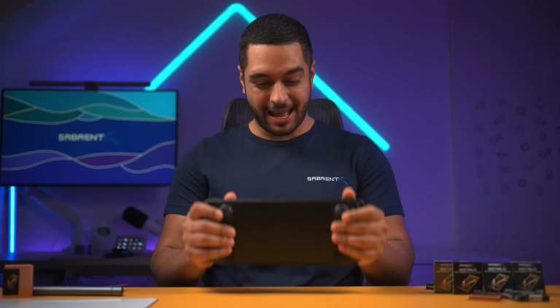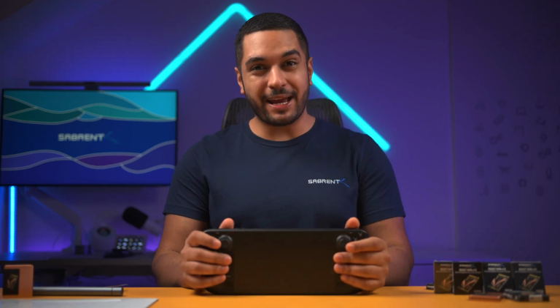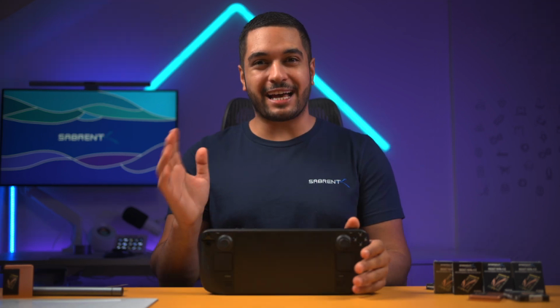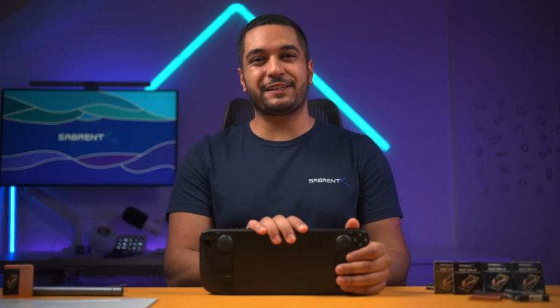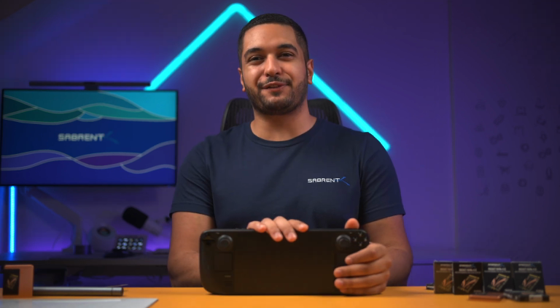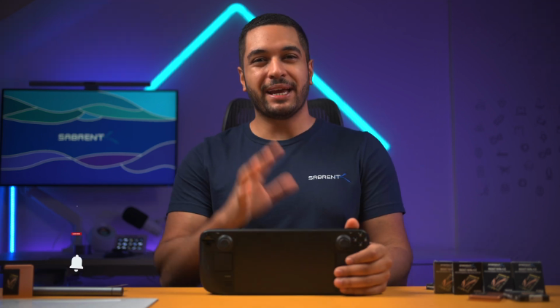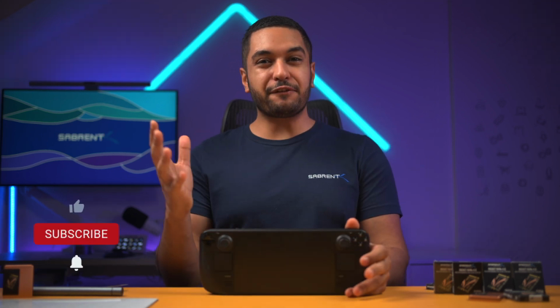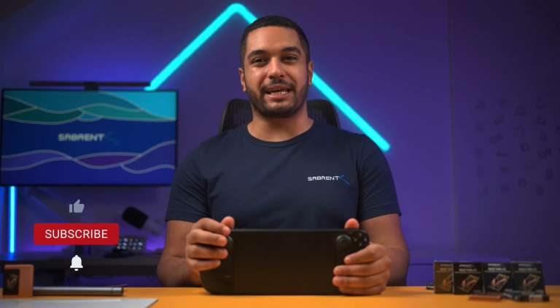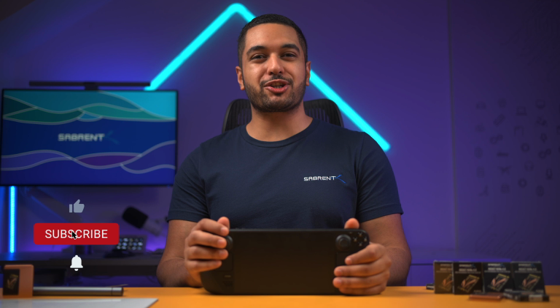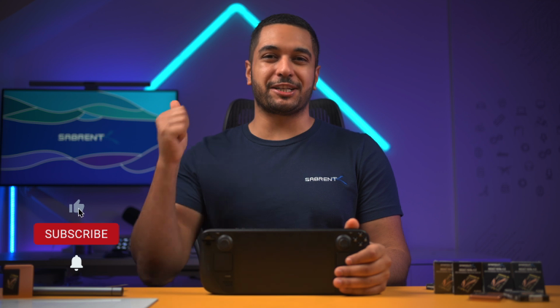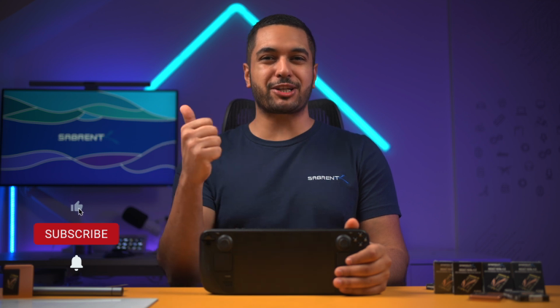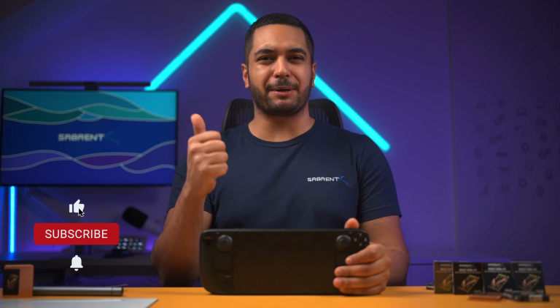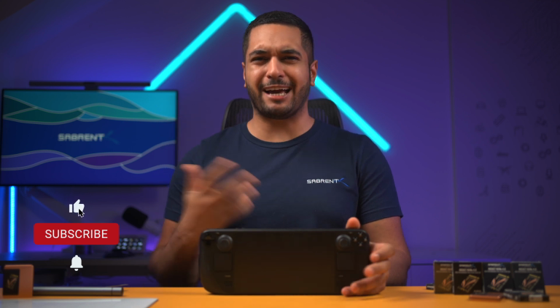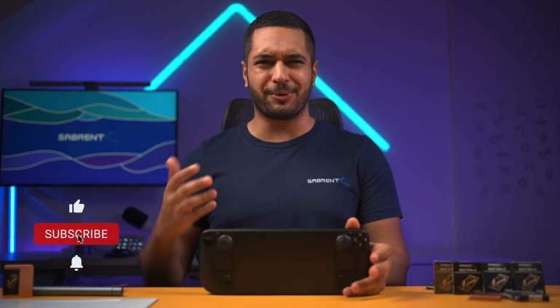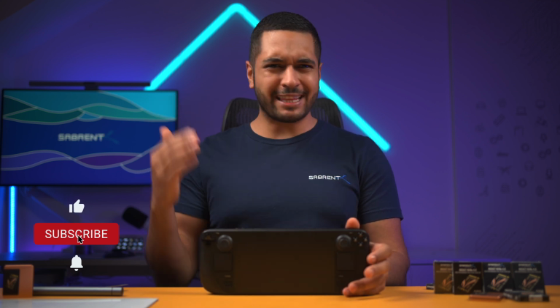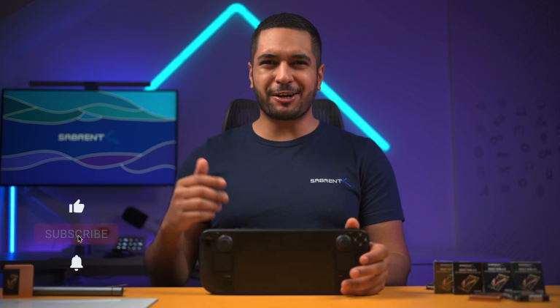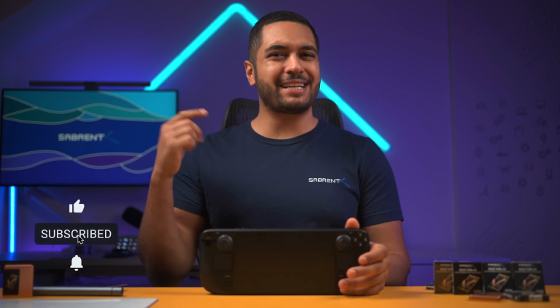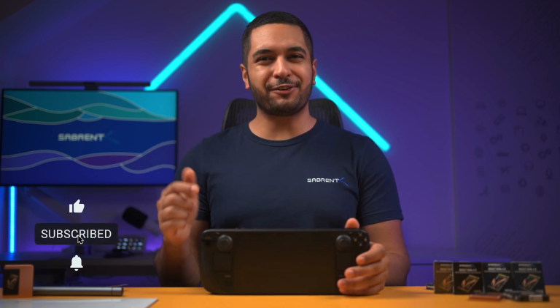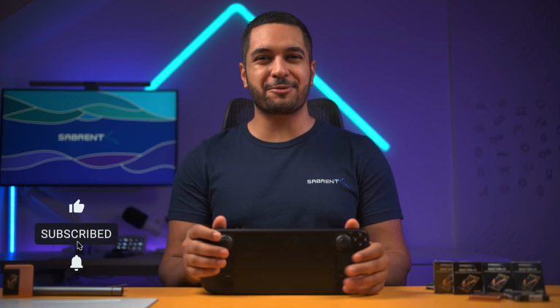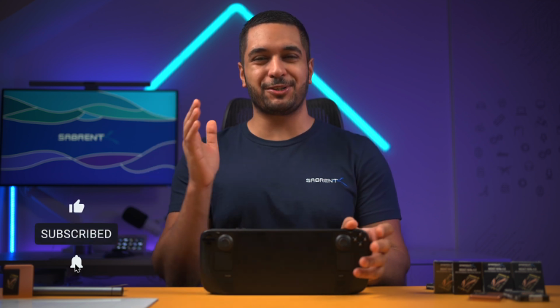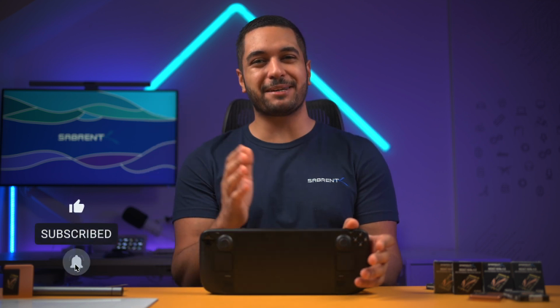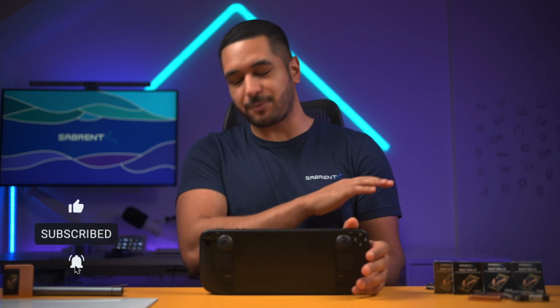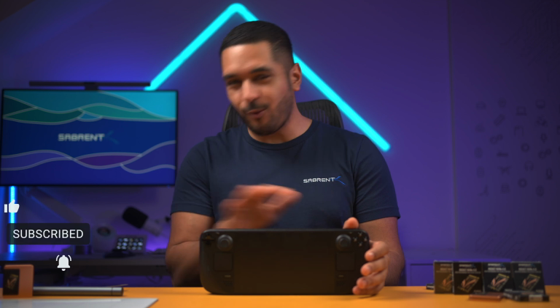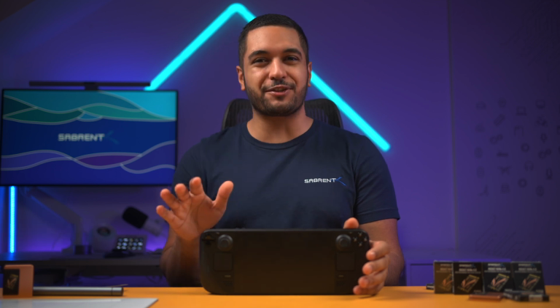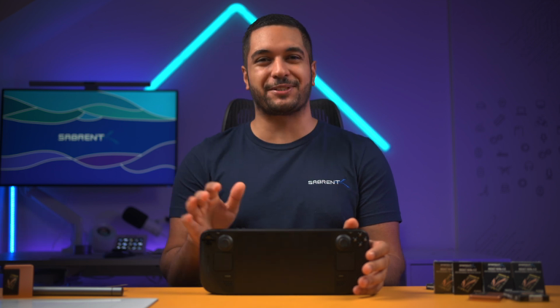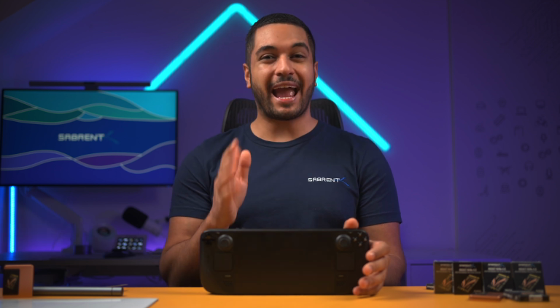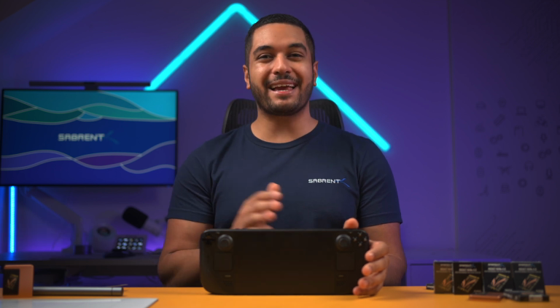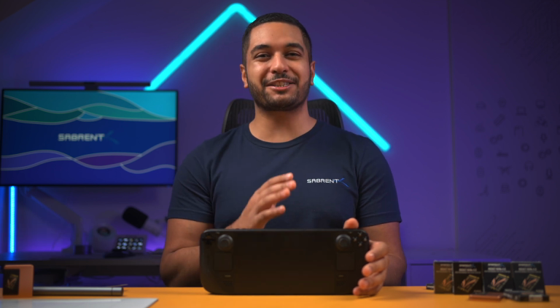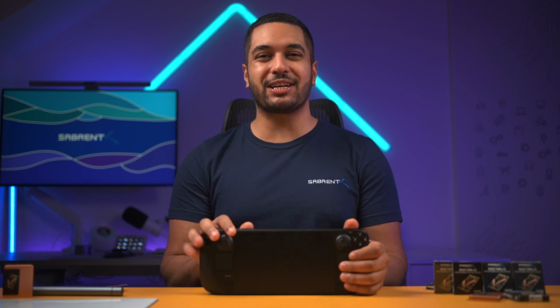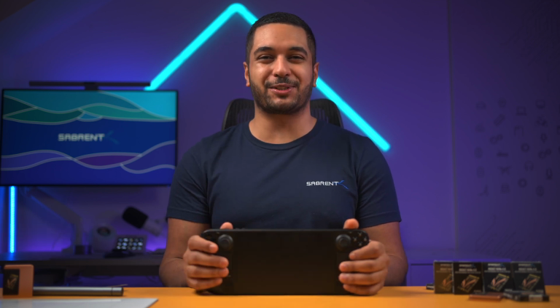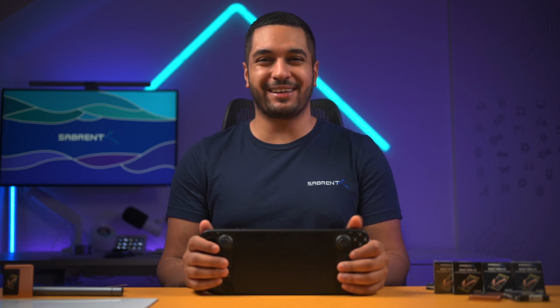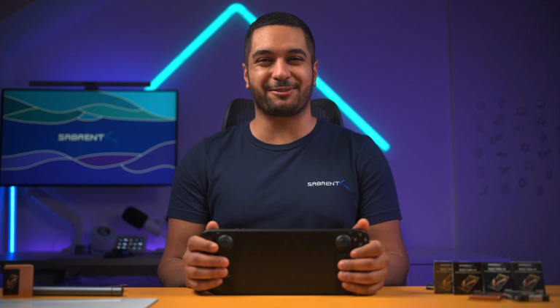Anyway, that's it for today's video. If you've enjoyed it, make sure to smash that like button and also hit that subscribe button and notification bell so you can stay updated with all our future videos. Thanks for watching and we'll see you in the next one.